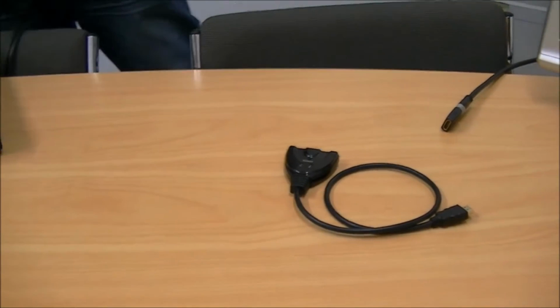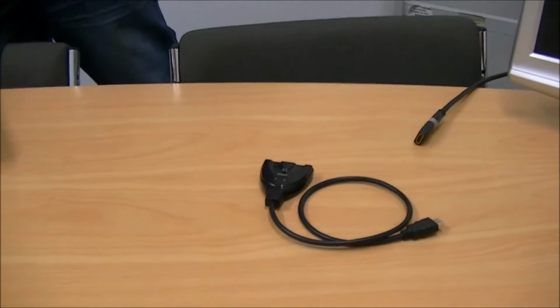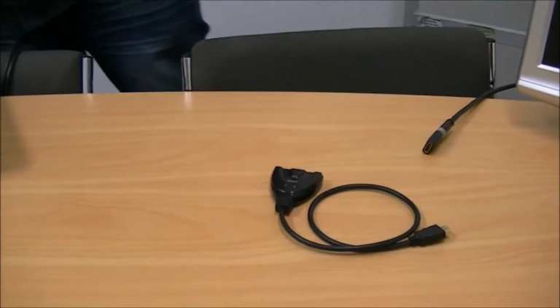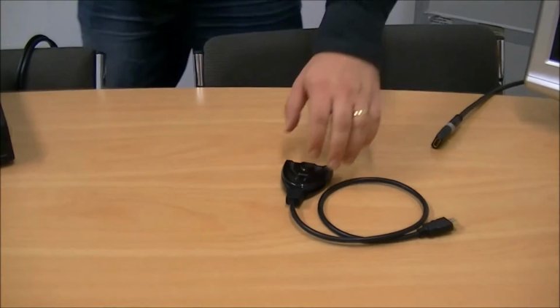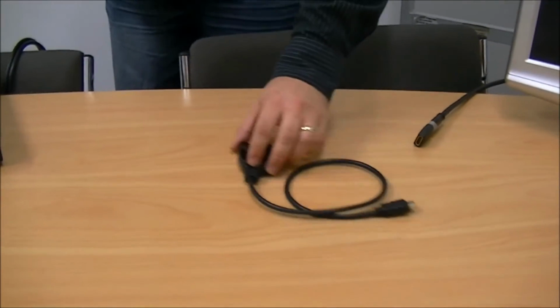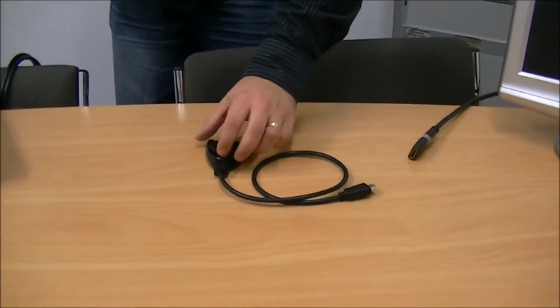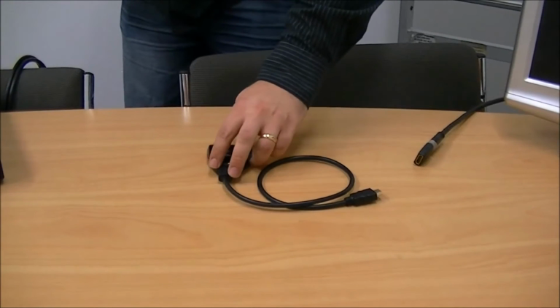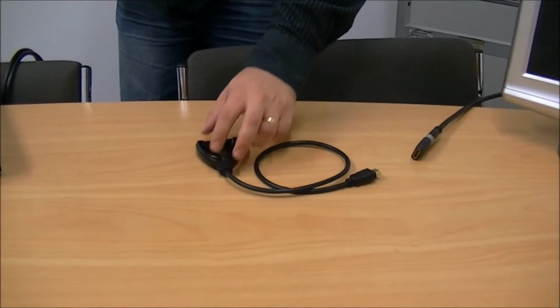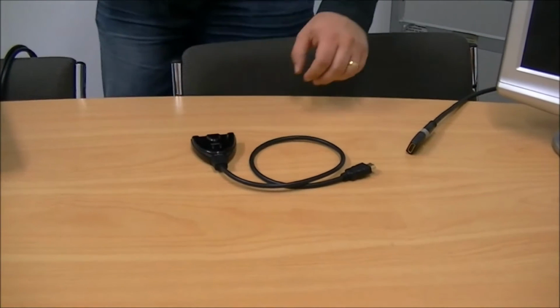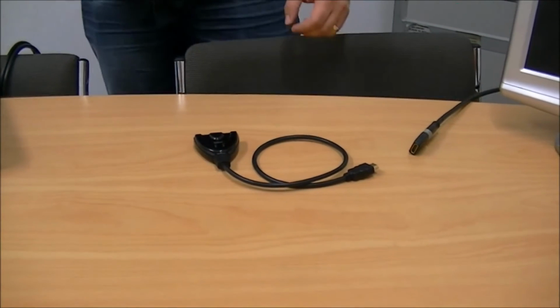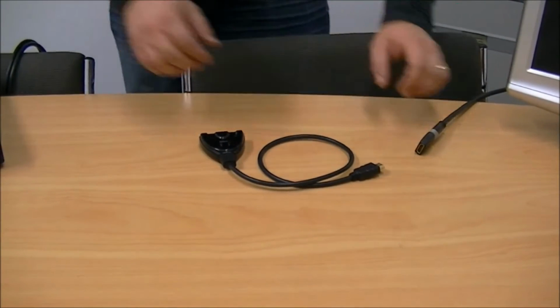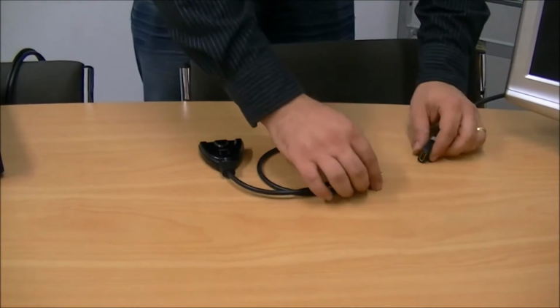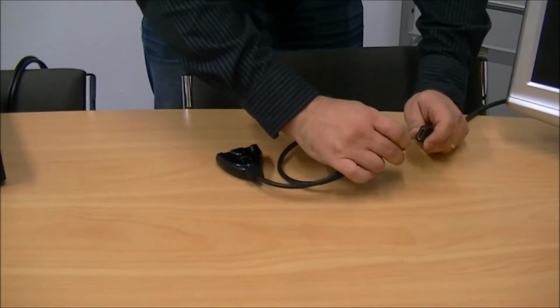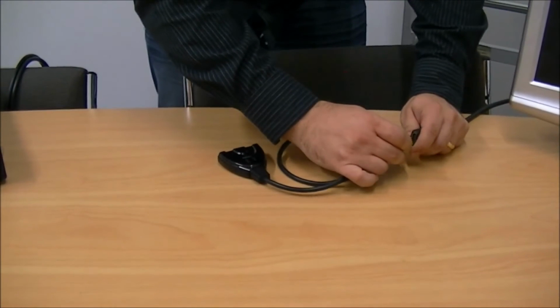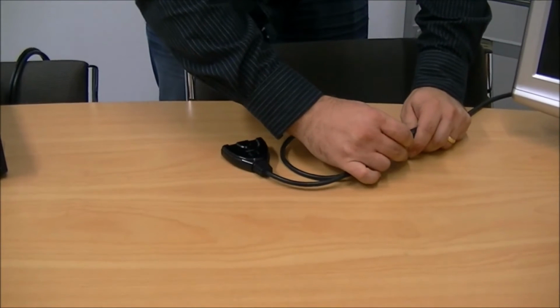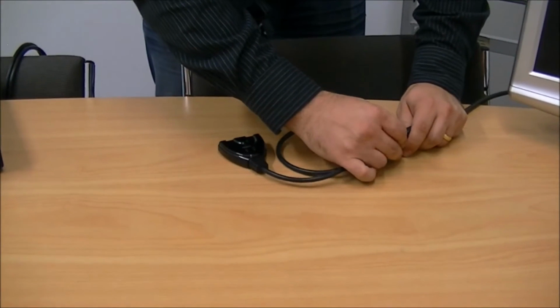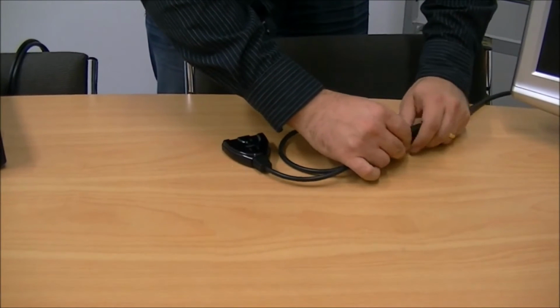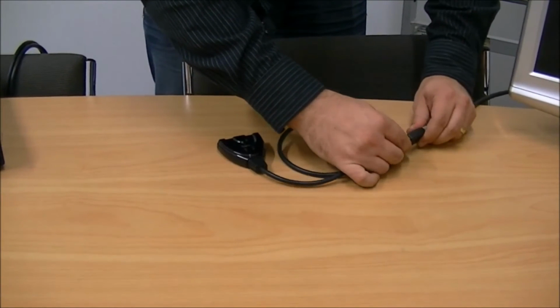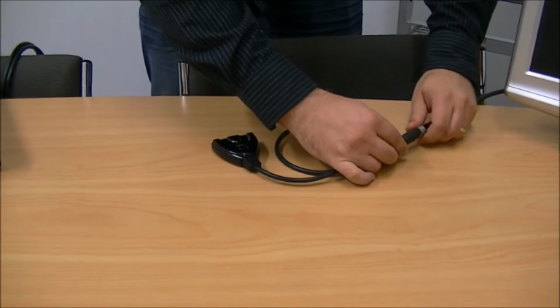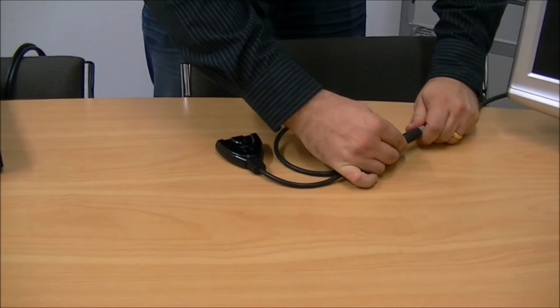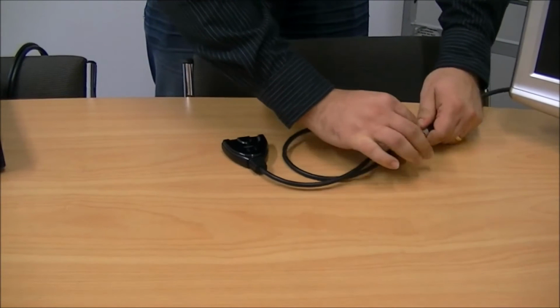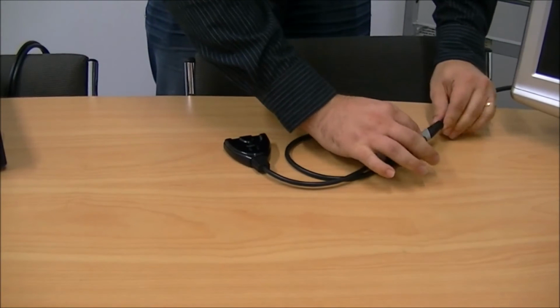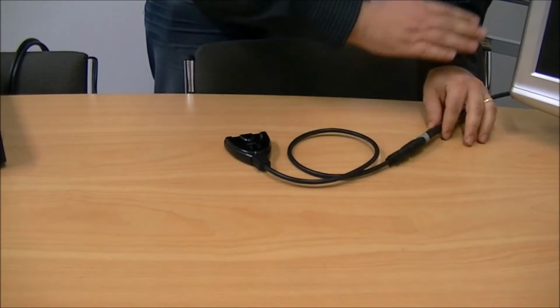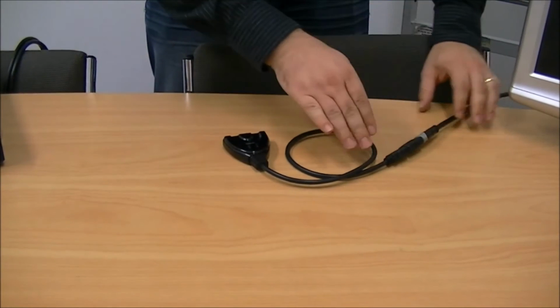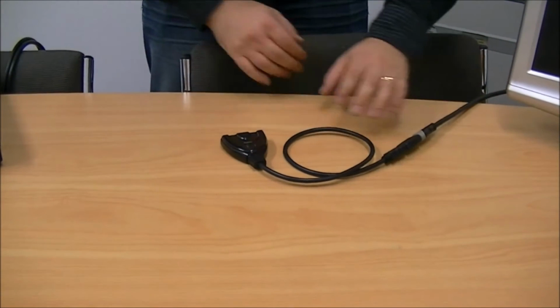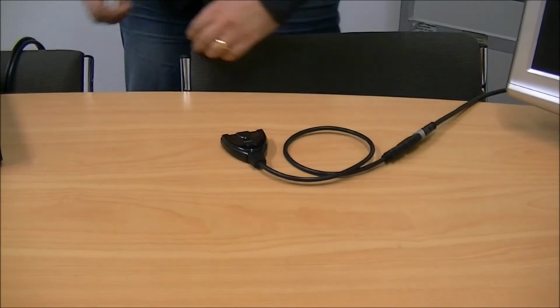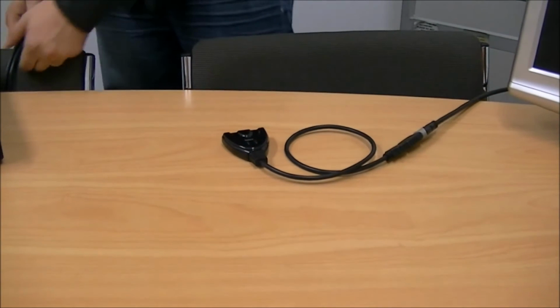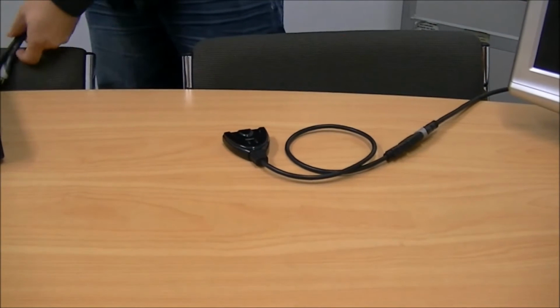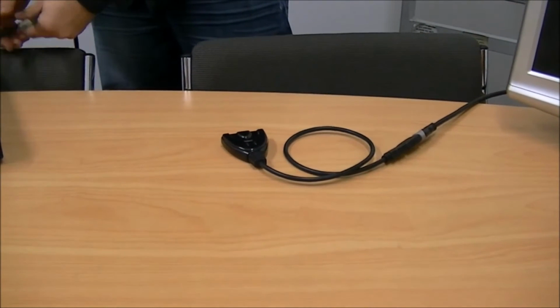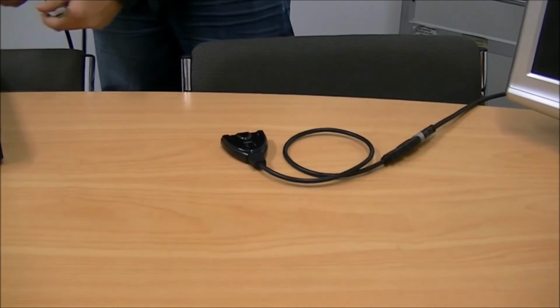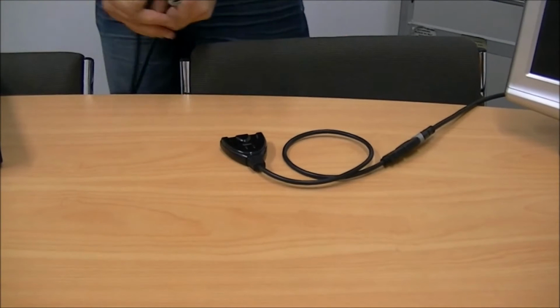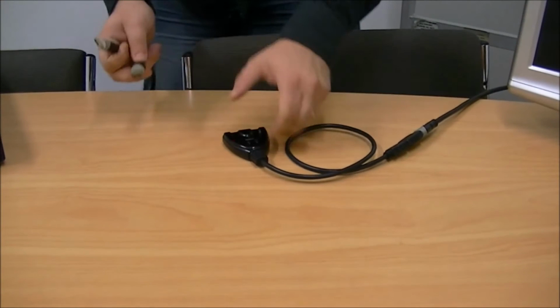Today we're using this one here because we only have two sources. Connect this to your display — which you can do with a joiner if you need a slightly longer run of cable — and then connect the two sources.